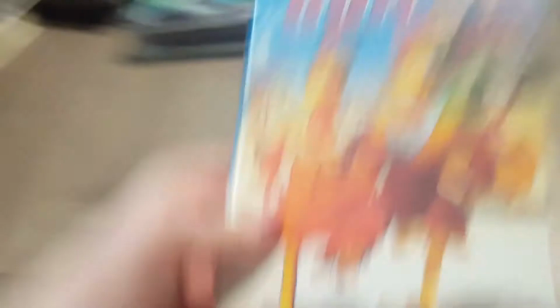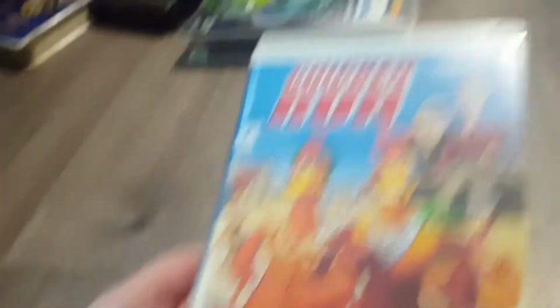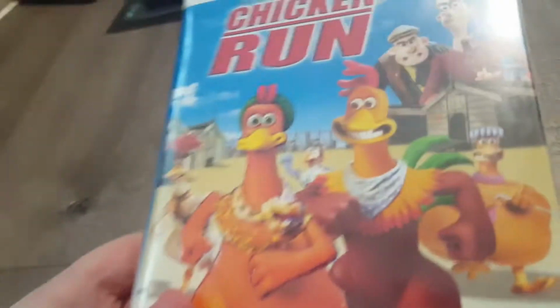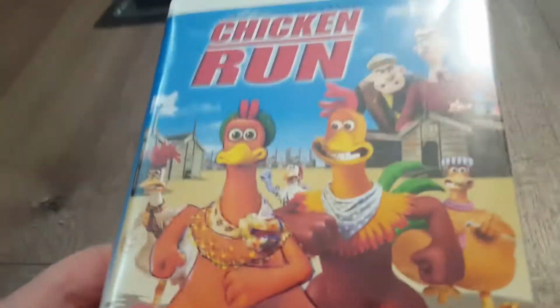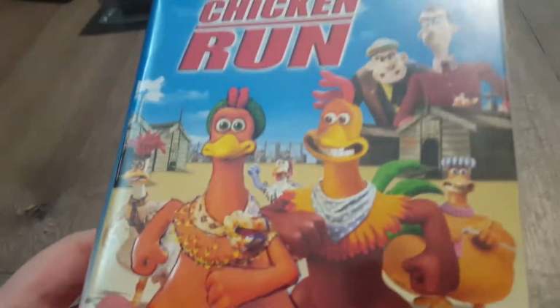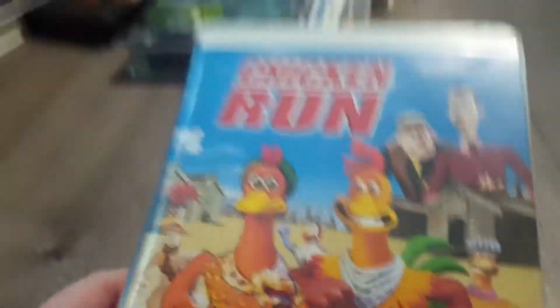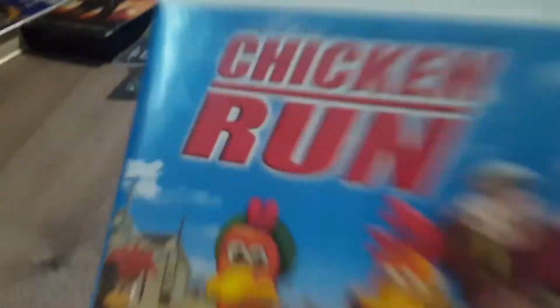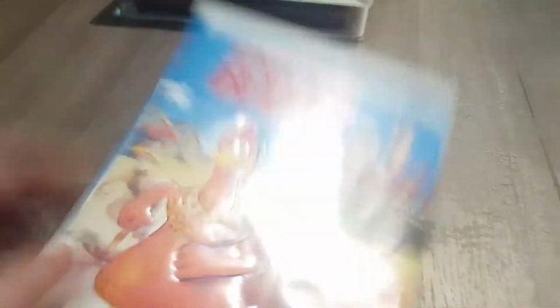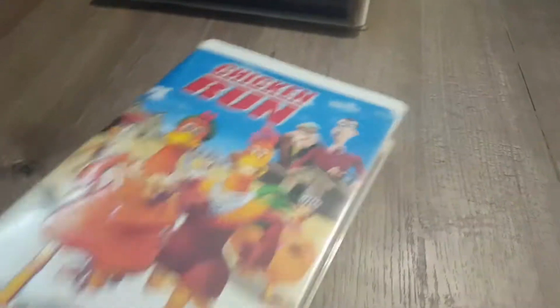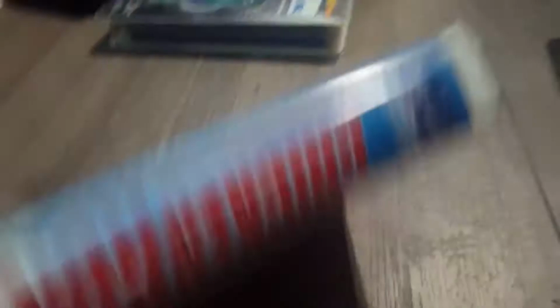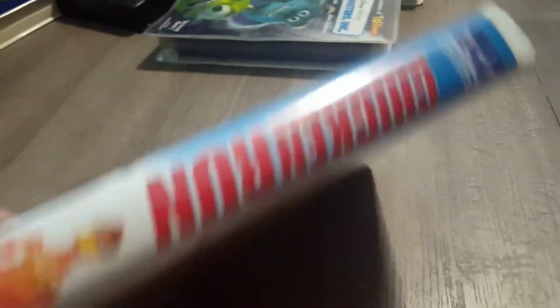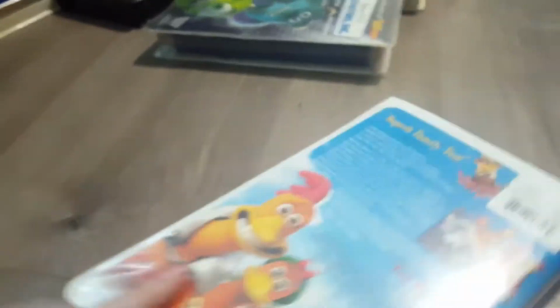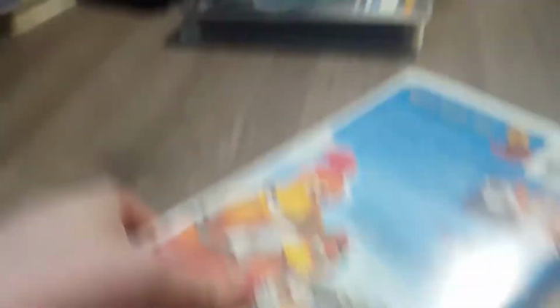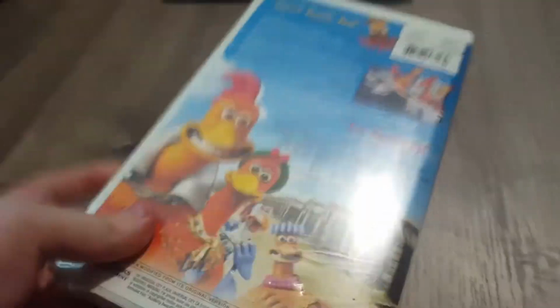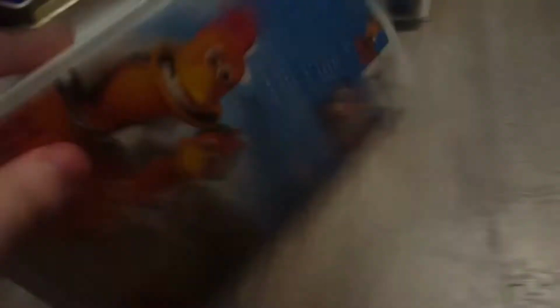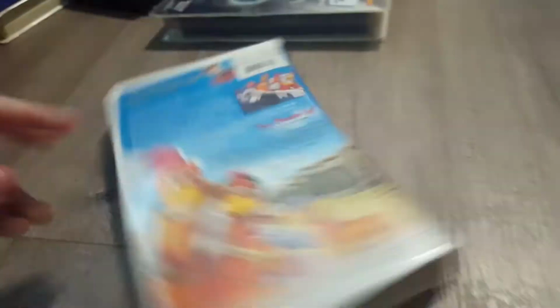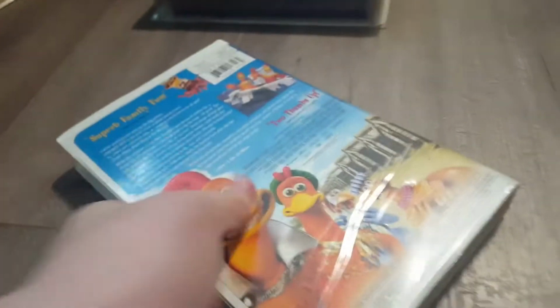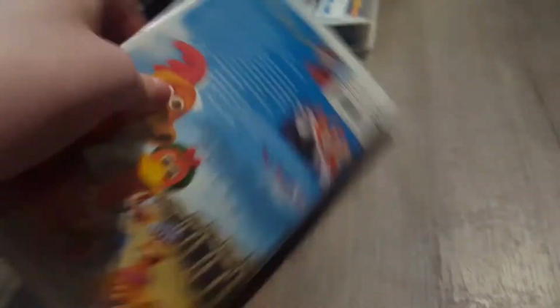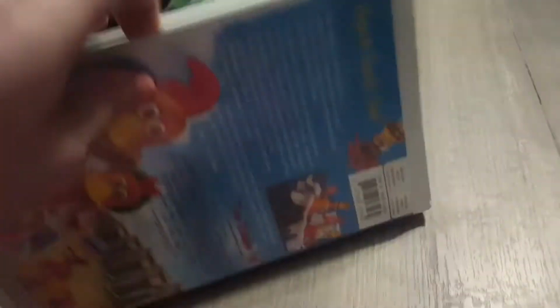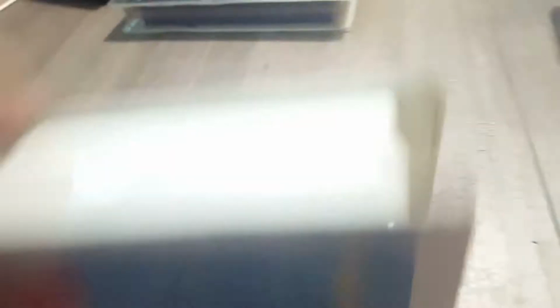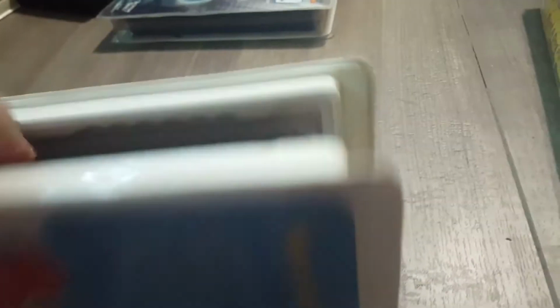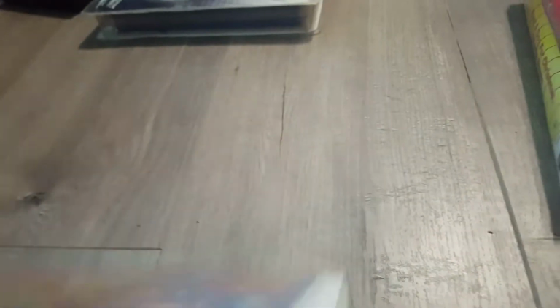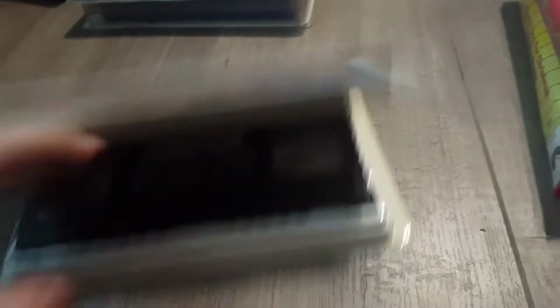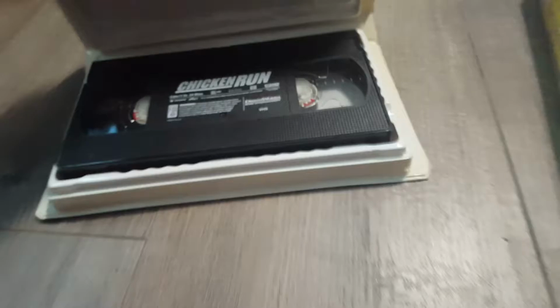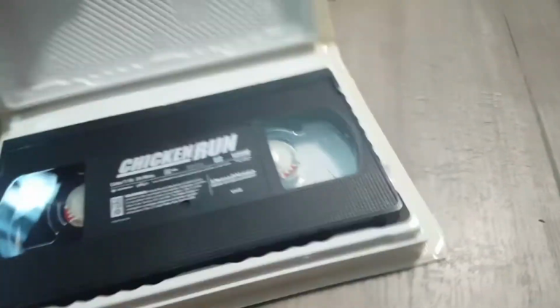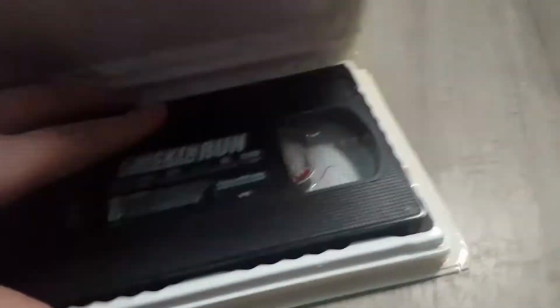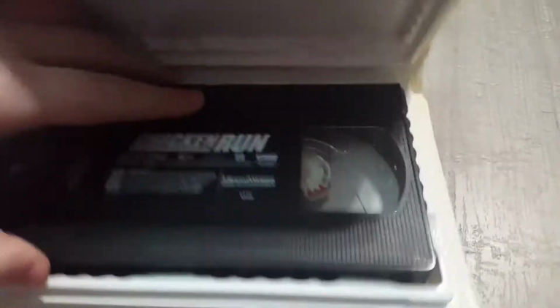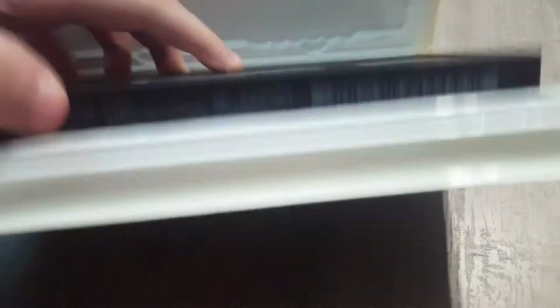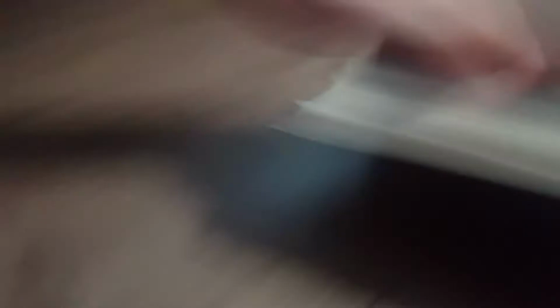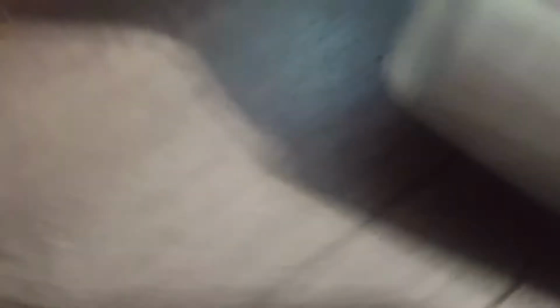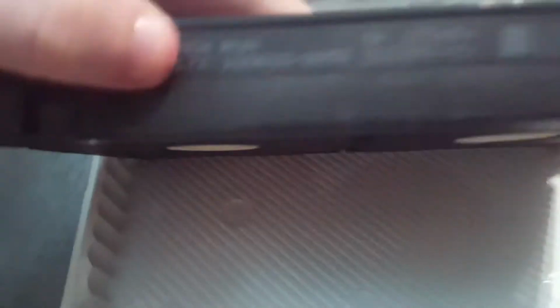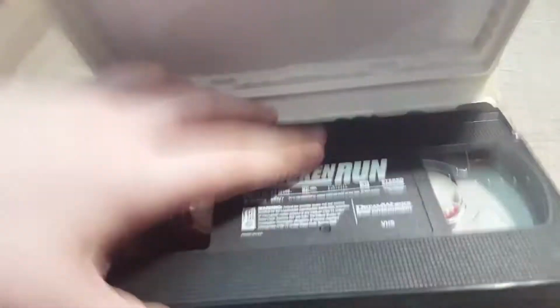Next, we have Chicken Run — more like chicken's poop. Spine, in the back. And then, open the tape. We don't care about this. It's just a stupid thing.